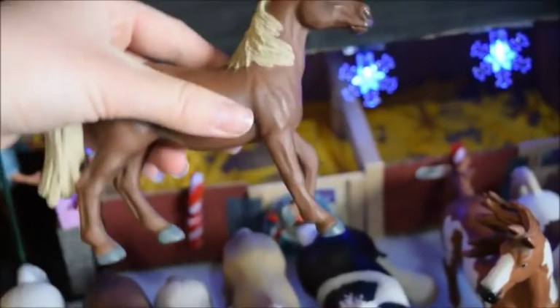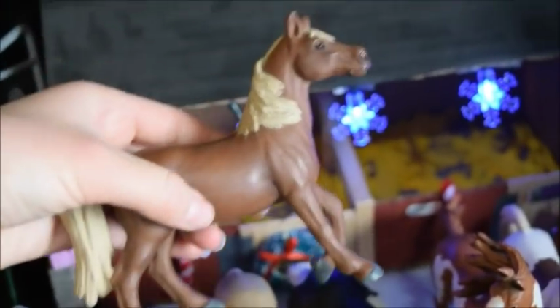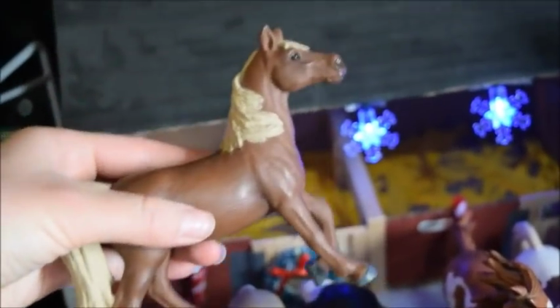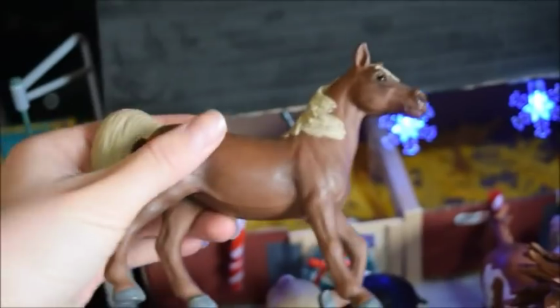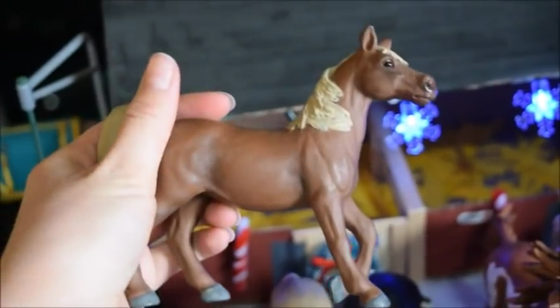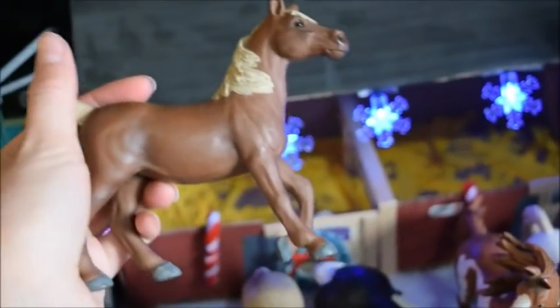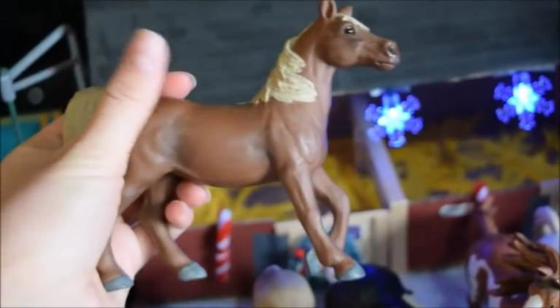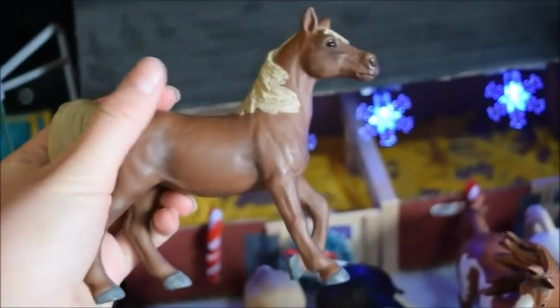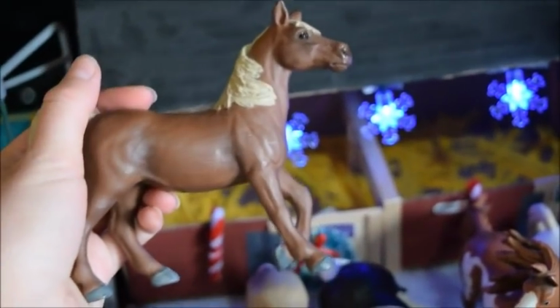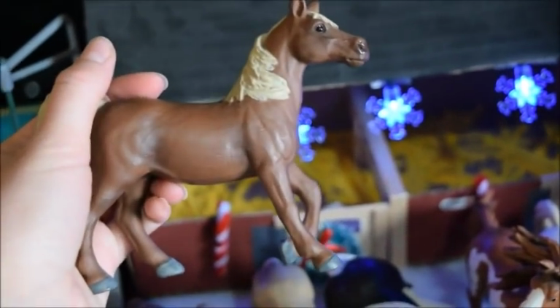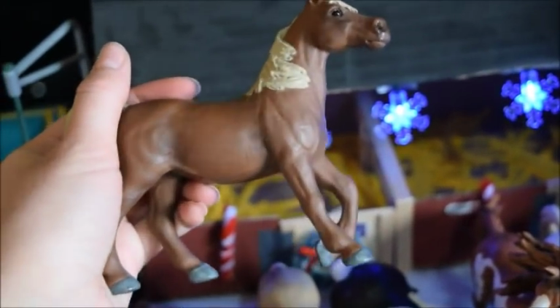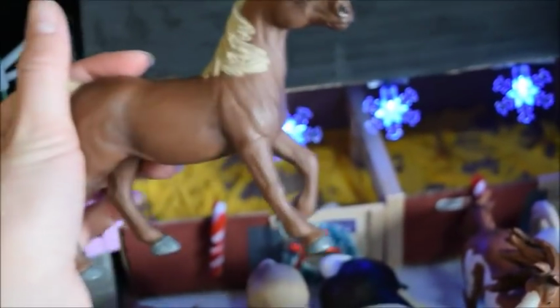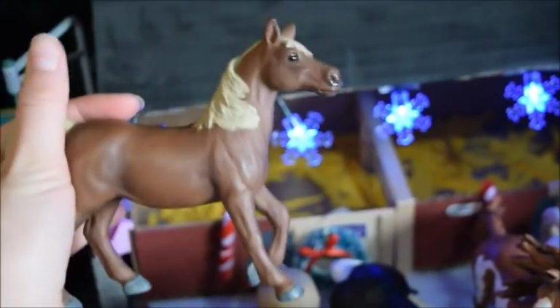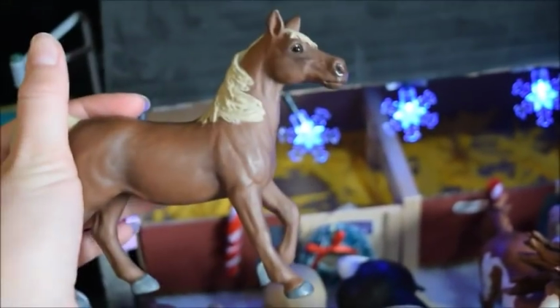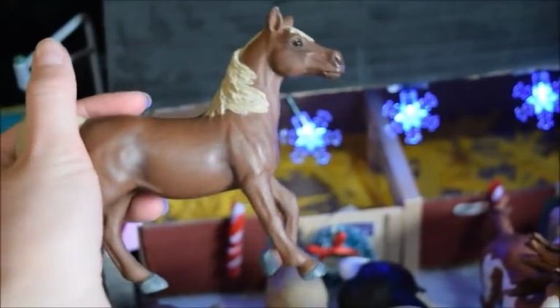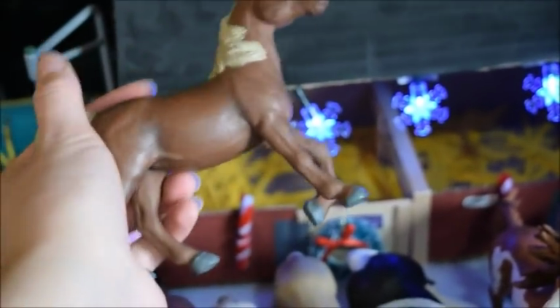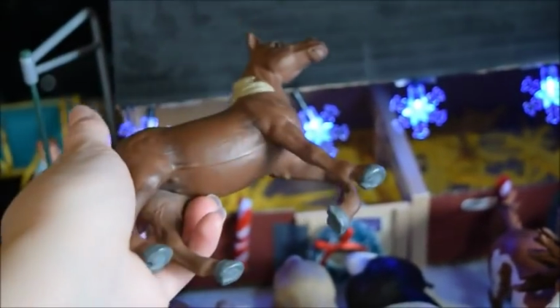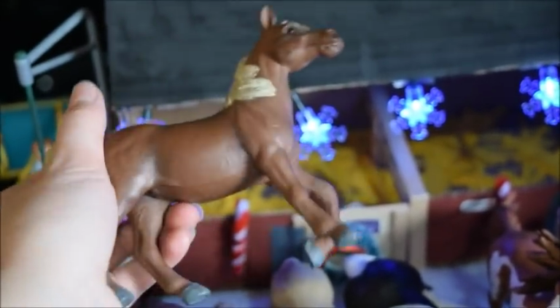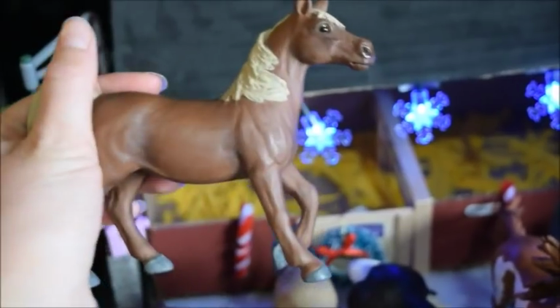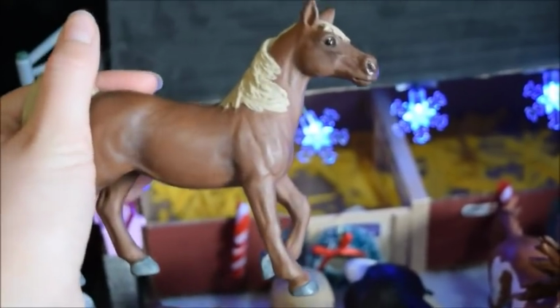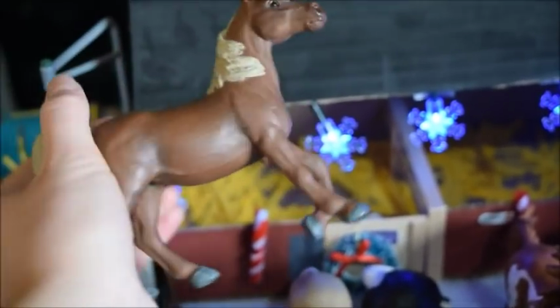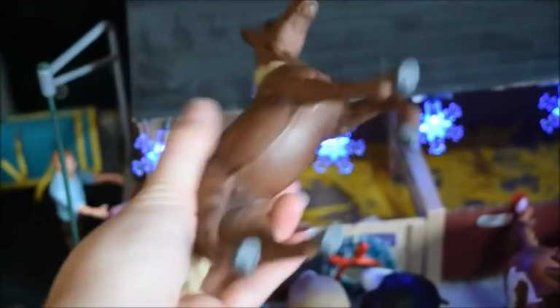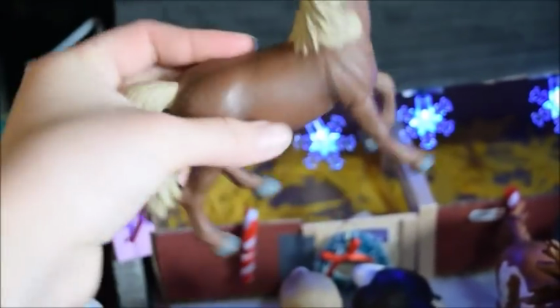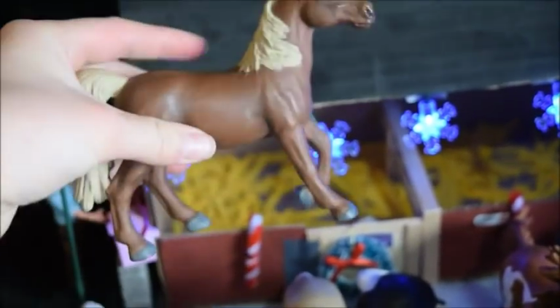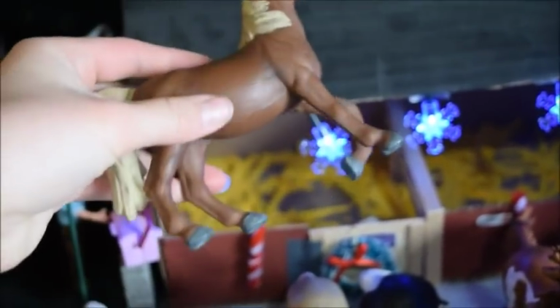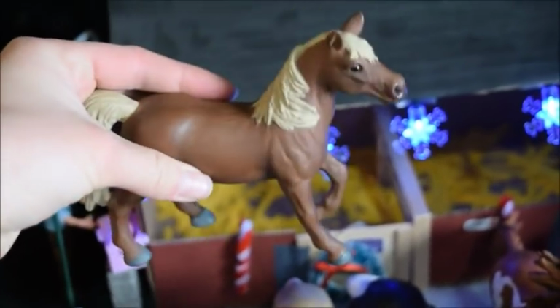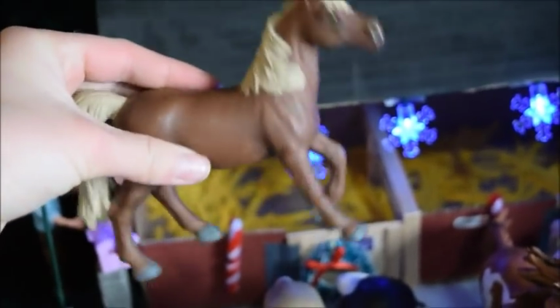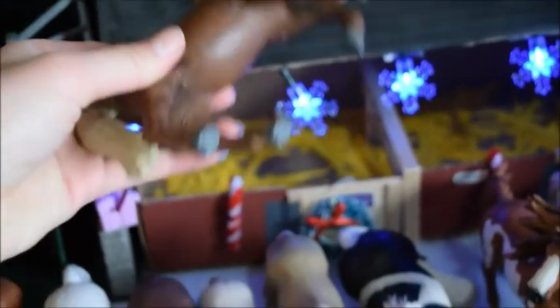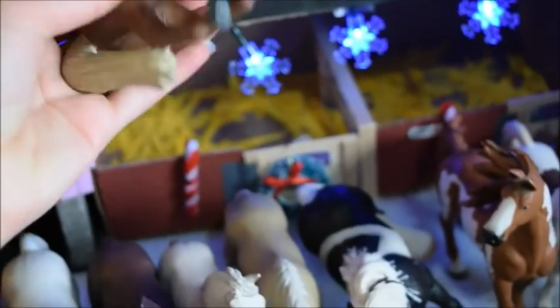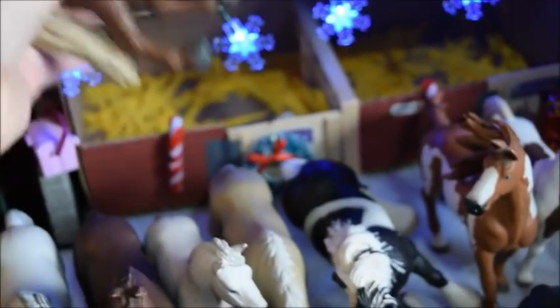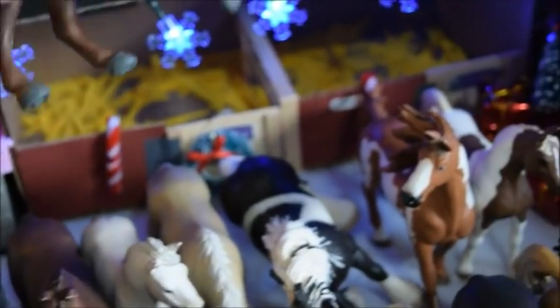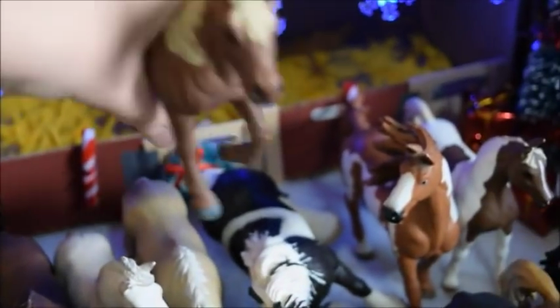And this is Scarlet — she's a customized horse. I found her at a thrift store and customized her. I'm not sure if she was originally a Schleich or not.